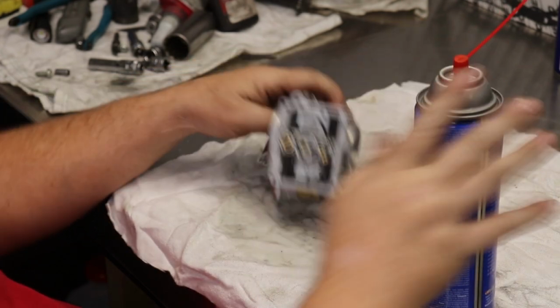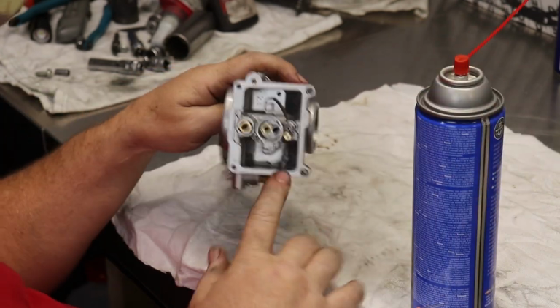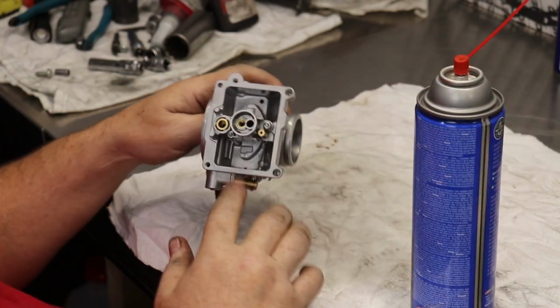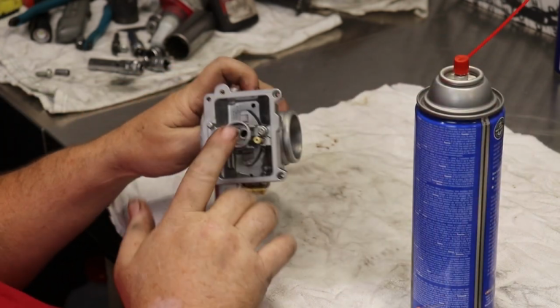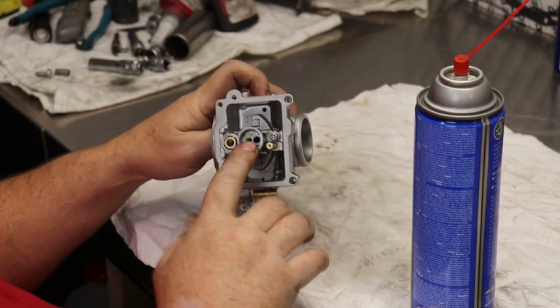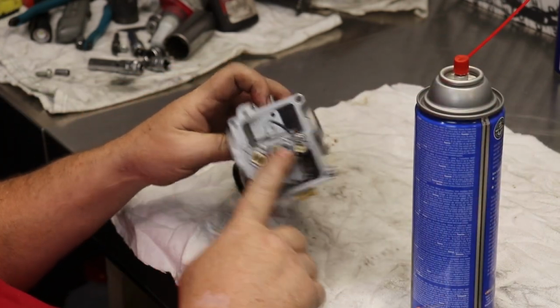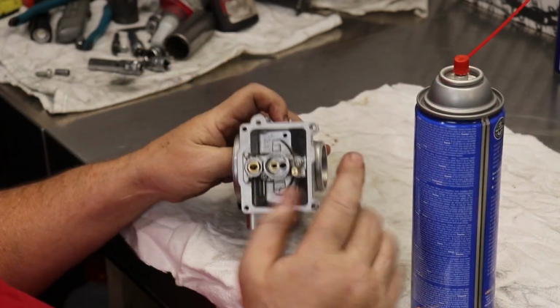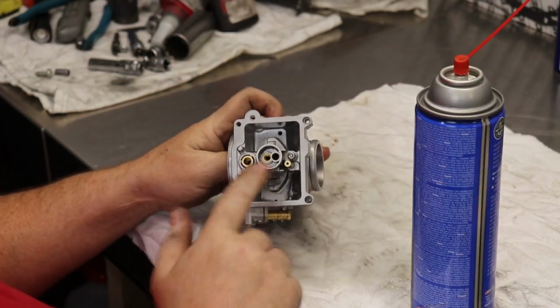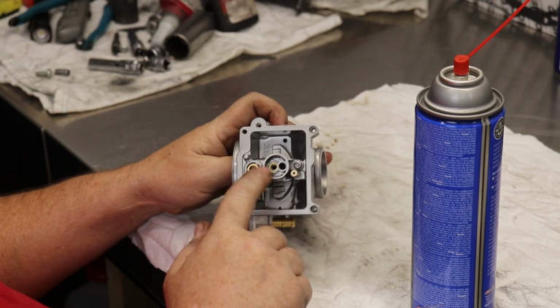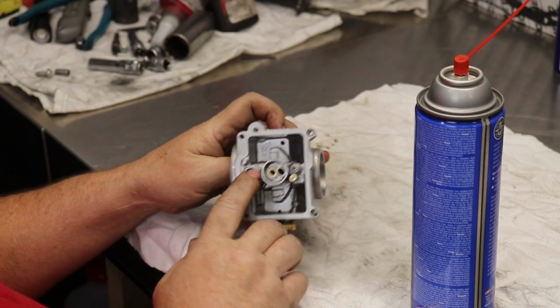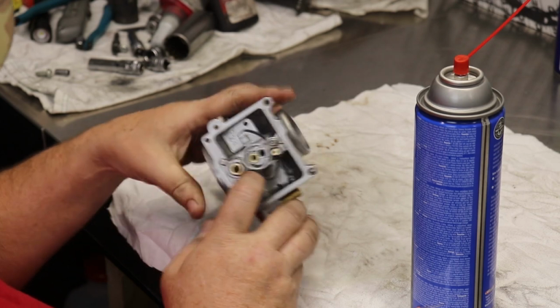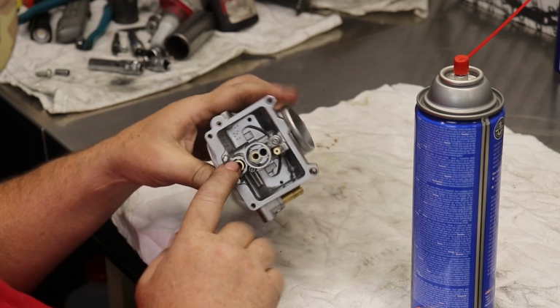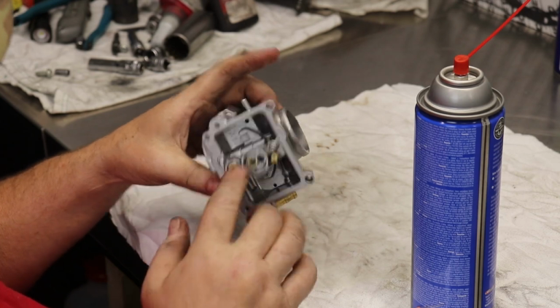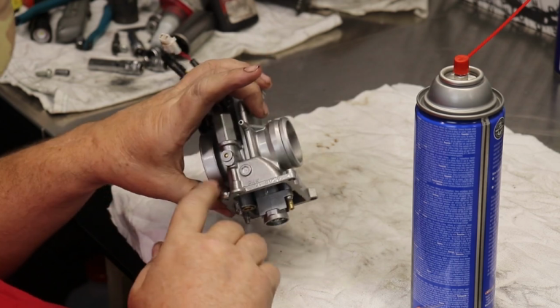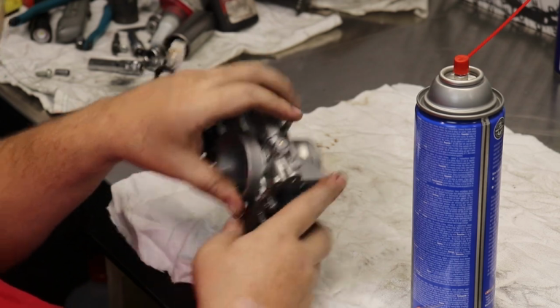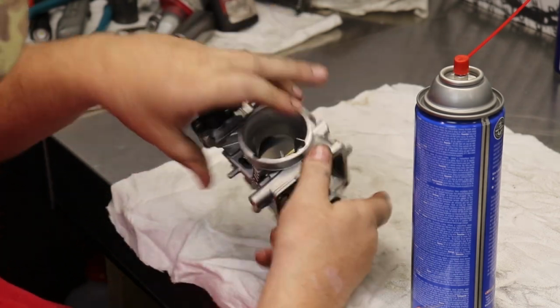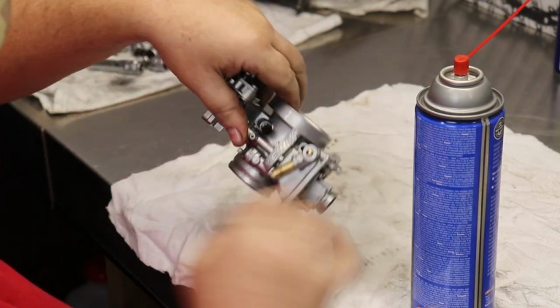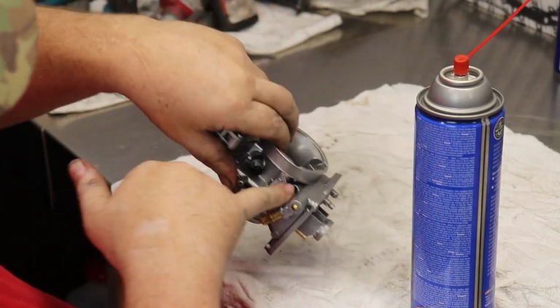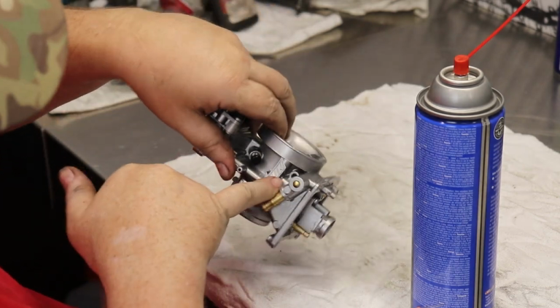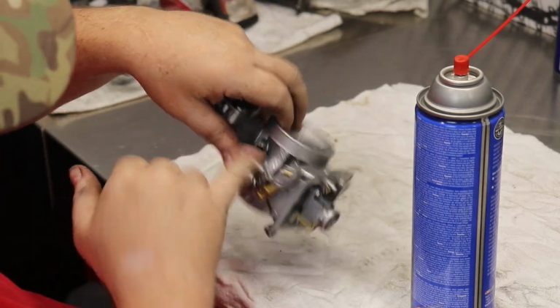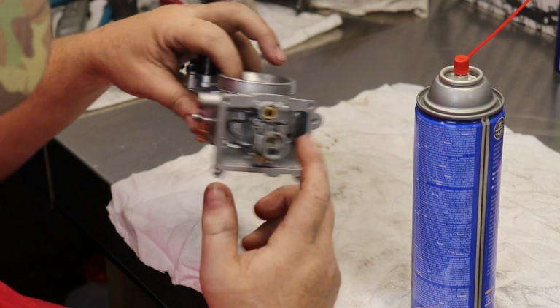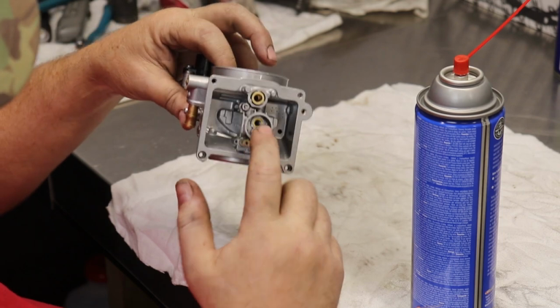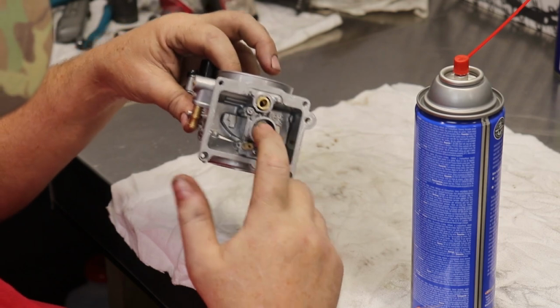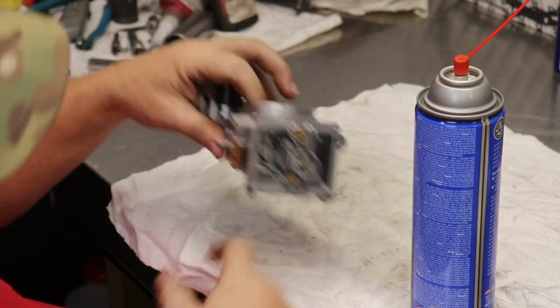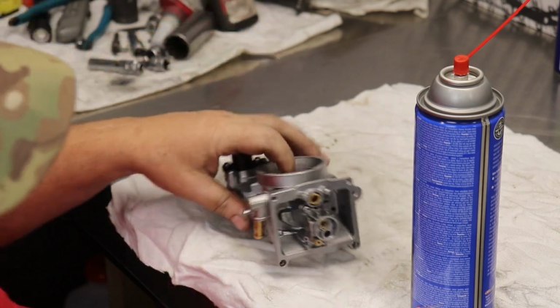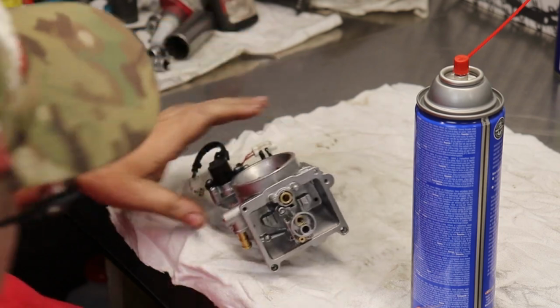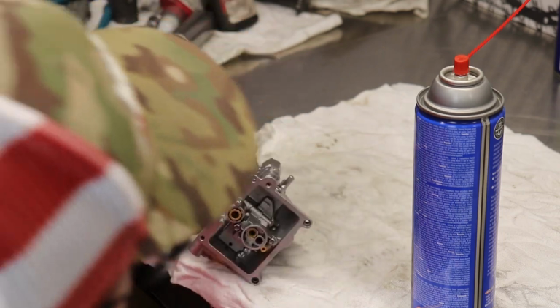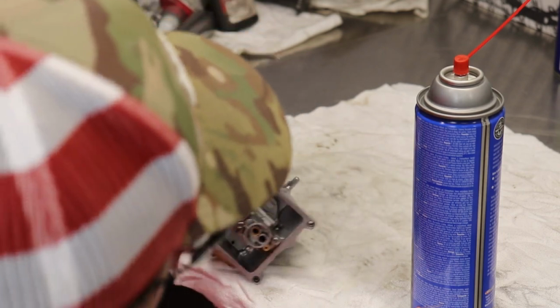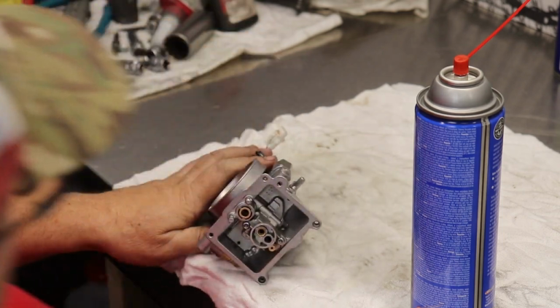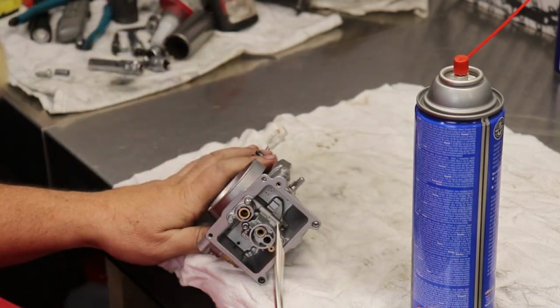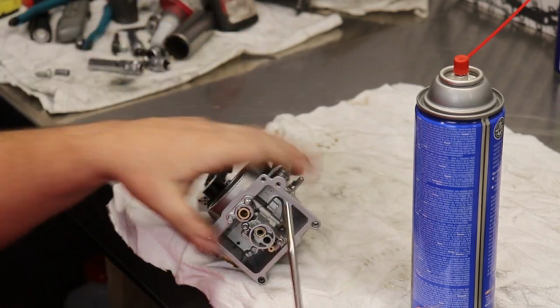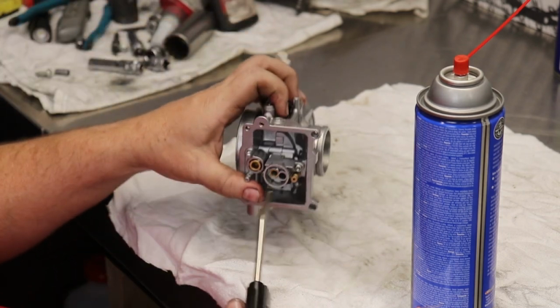On carburetors, make sure you take cleaner and blow through all the holes really good. Make sure nothing's in there — the air screw, pilot jet, main jet — and then take your air and blow through them.